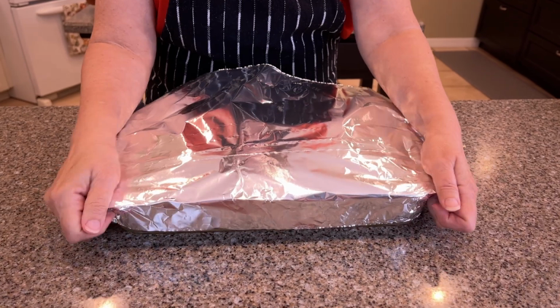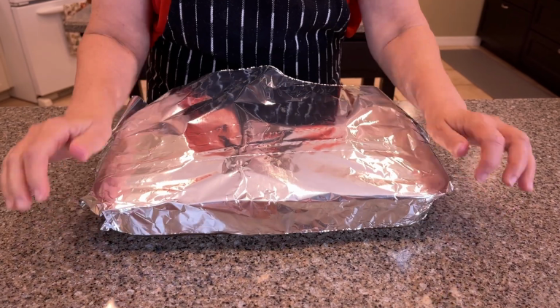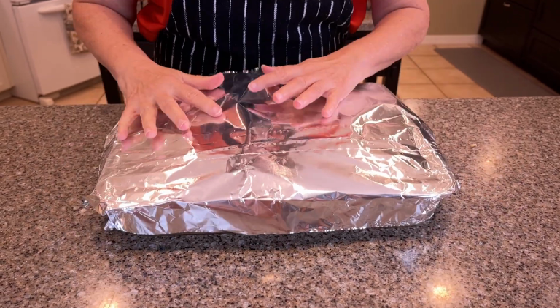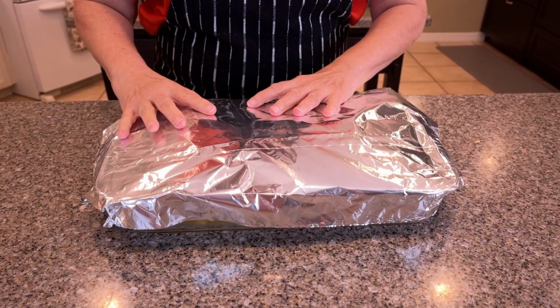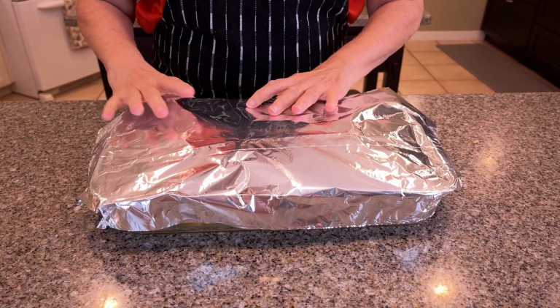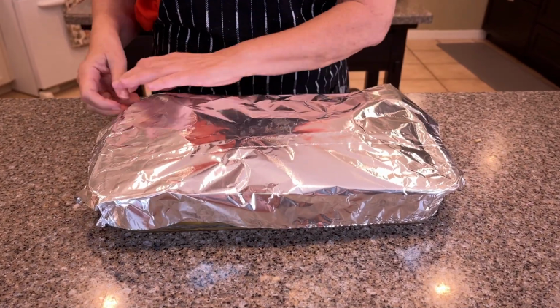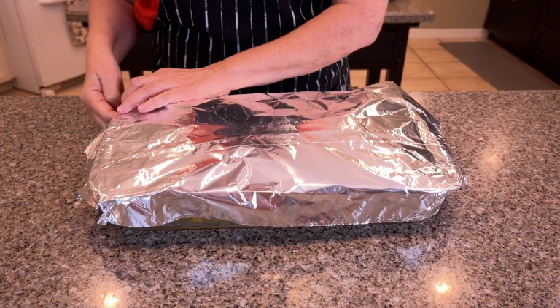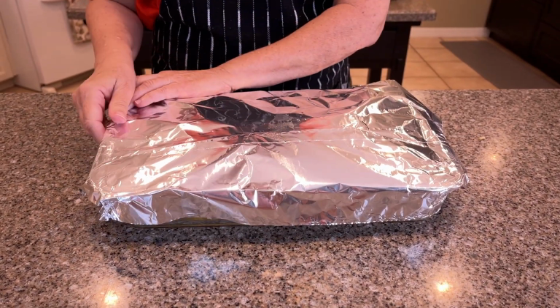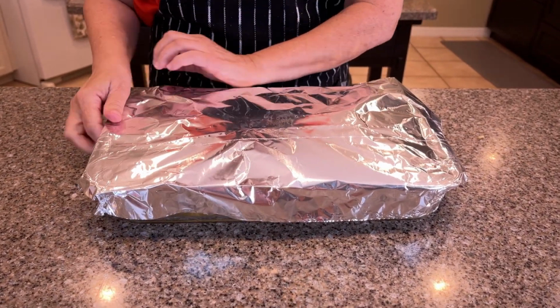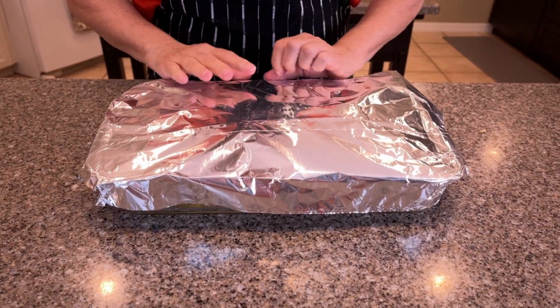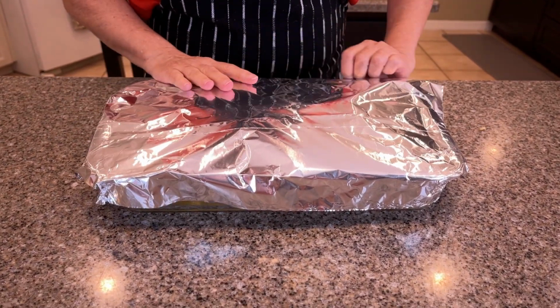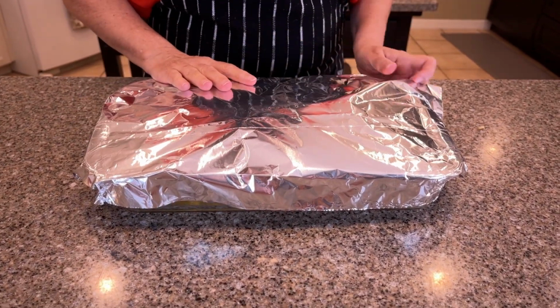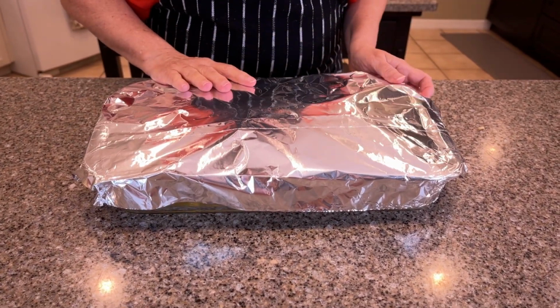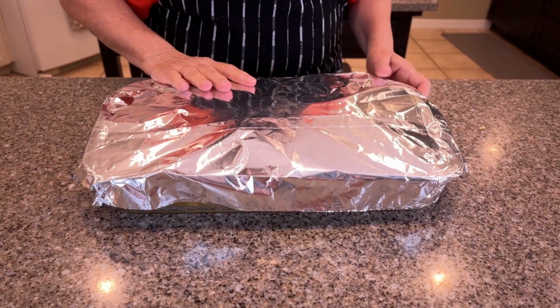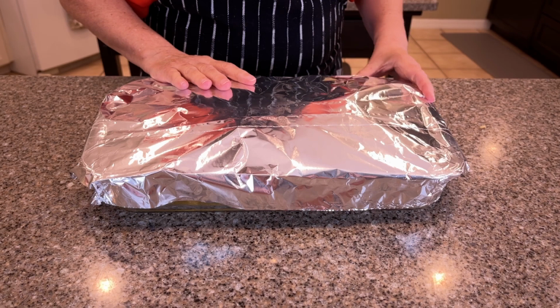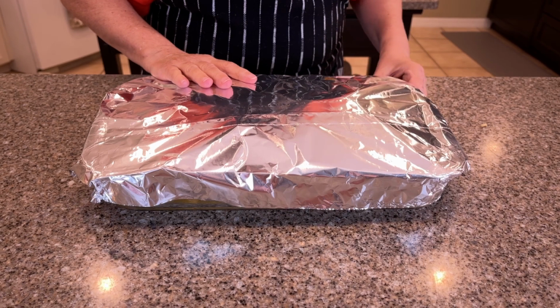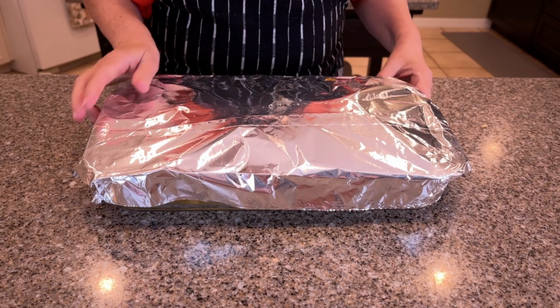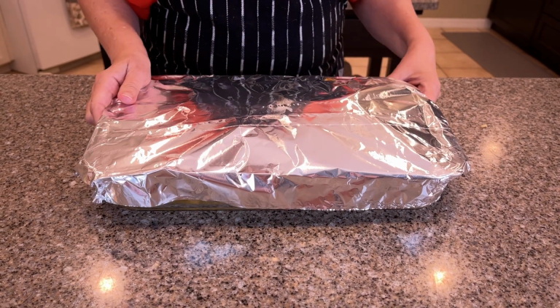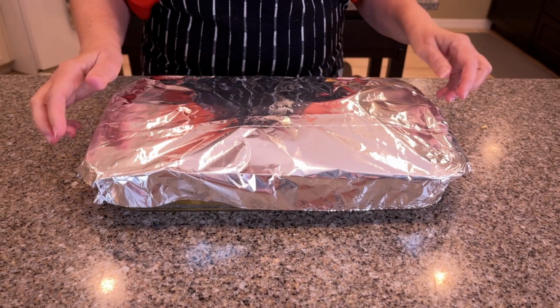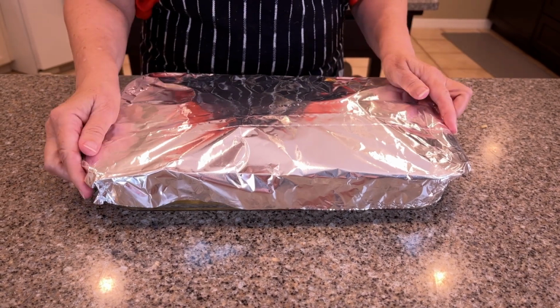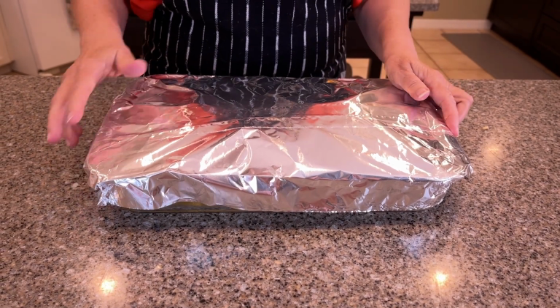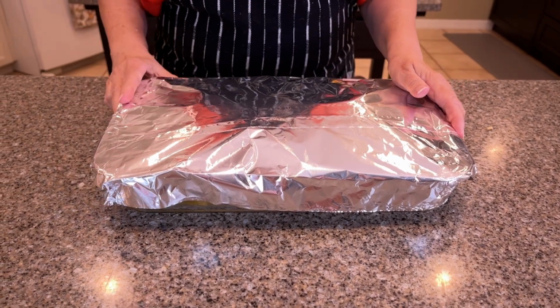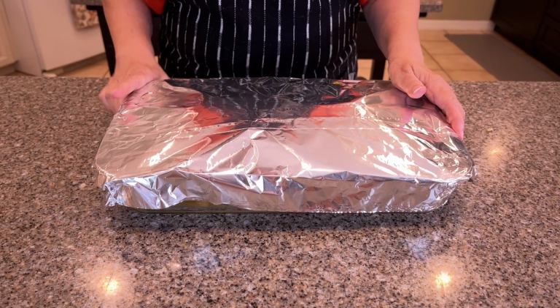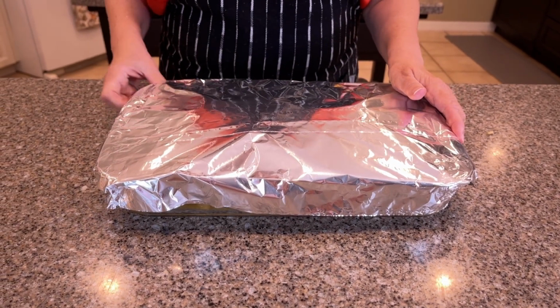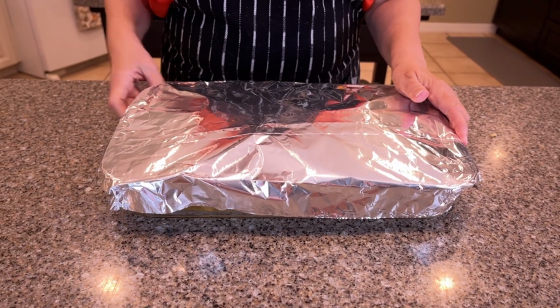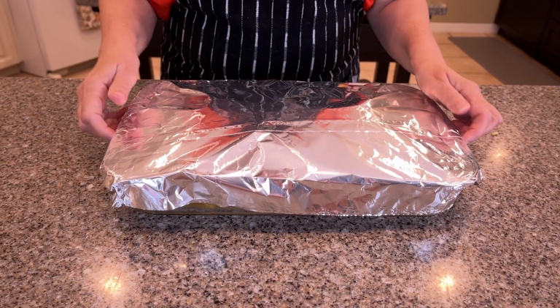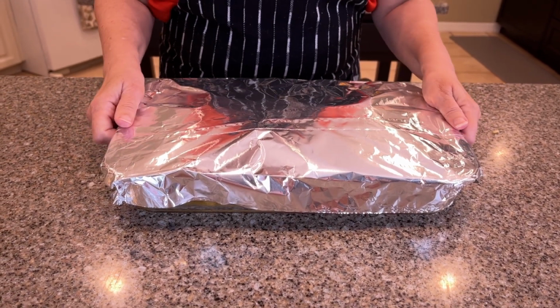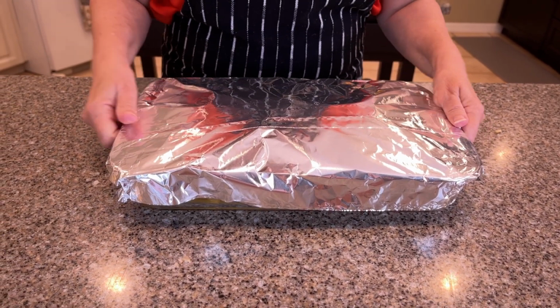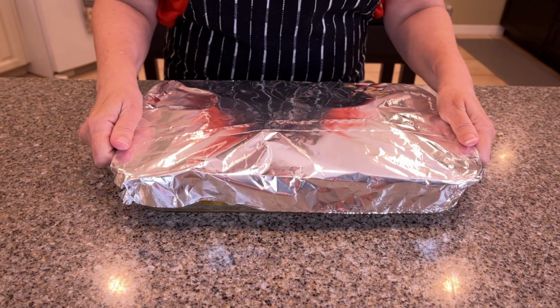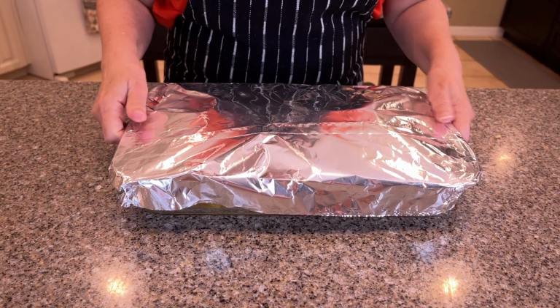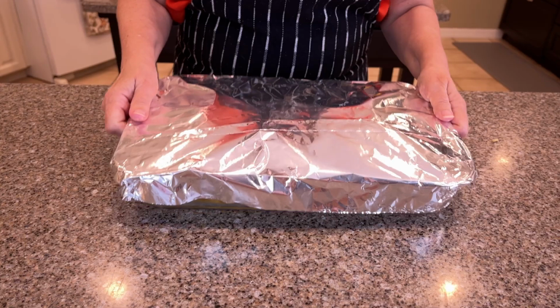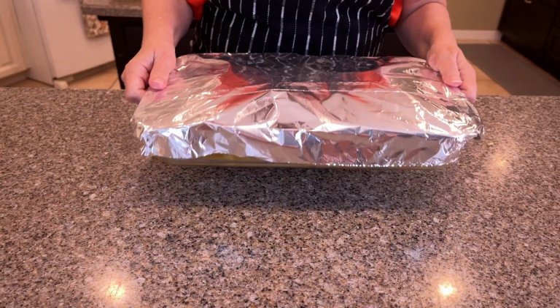I also adjusted the time a little bit. We're going to do 20 minutes in the oven with the foil on and five minutes with the foil off.